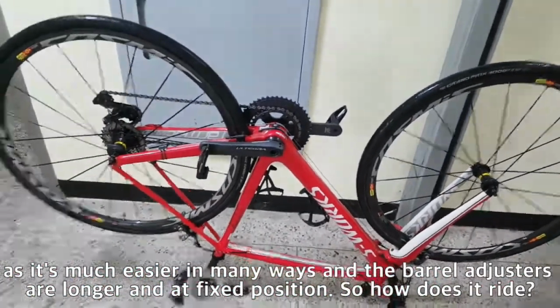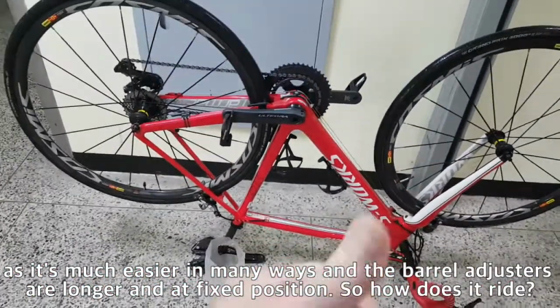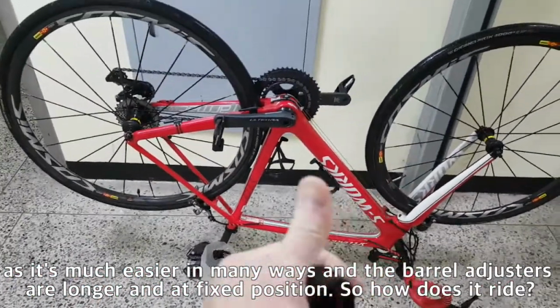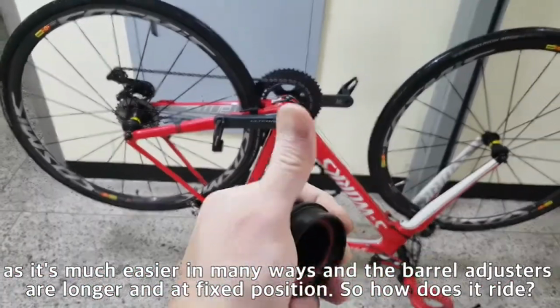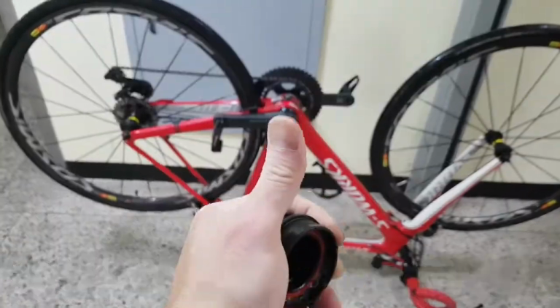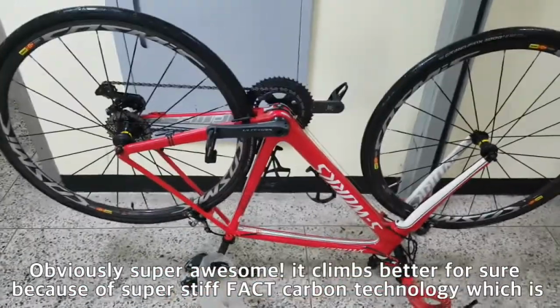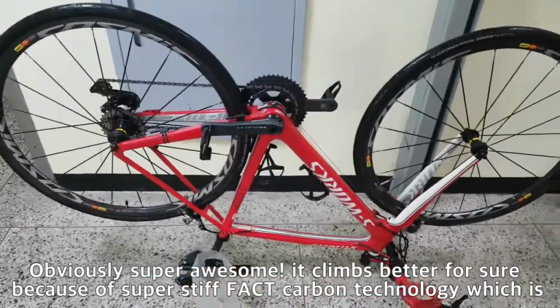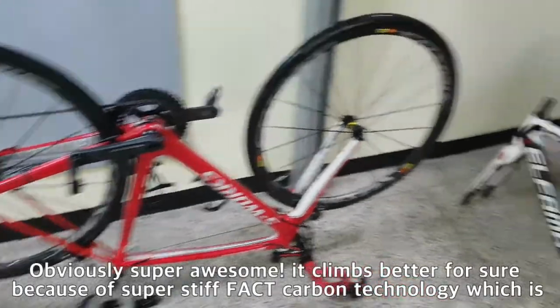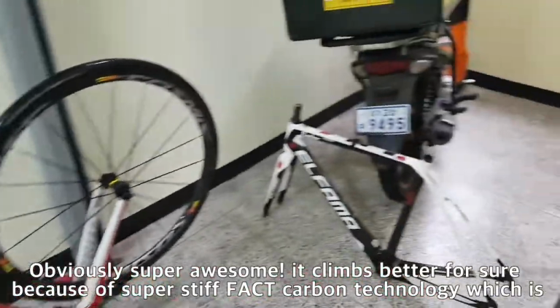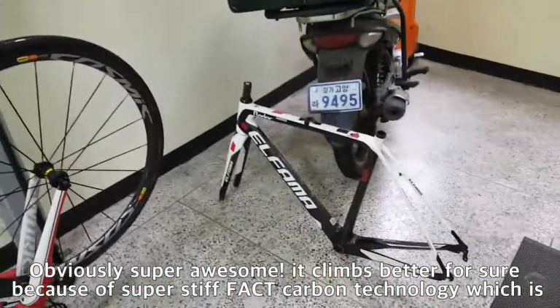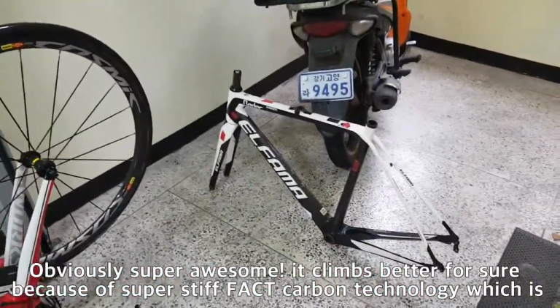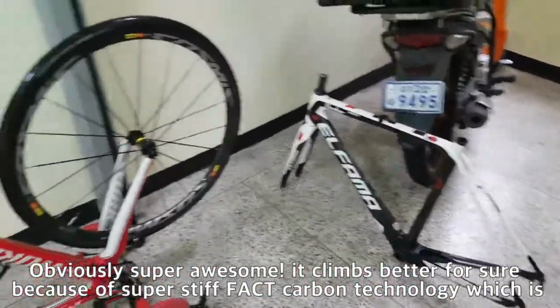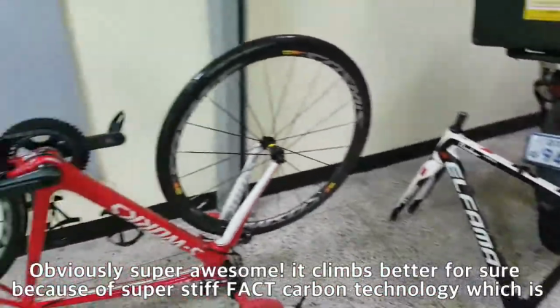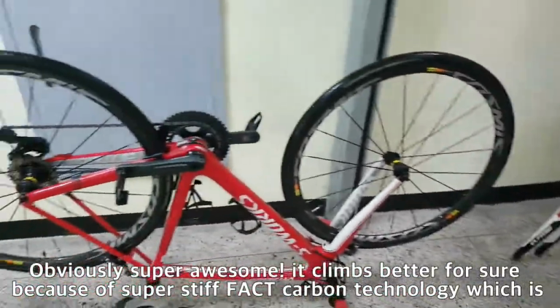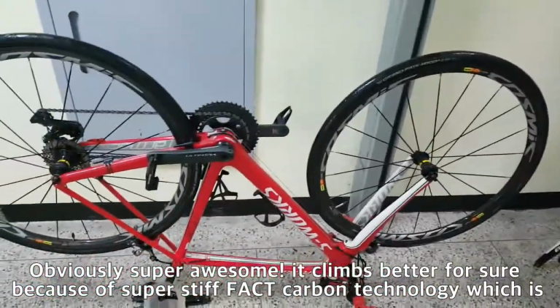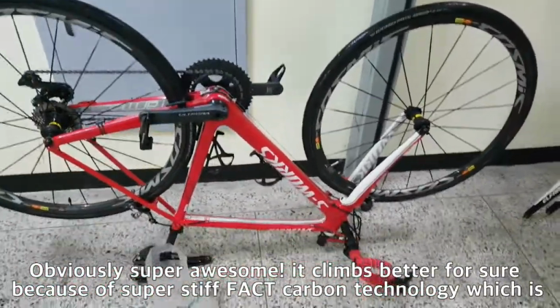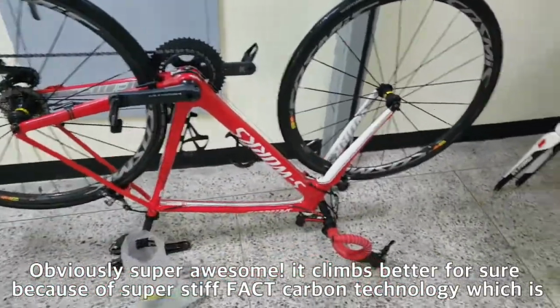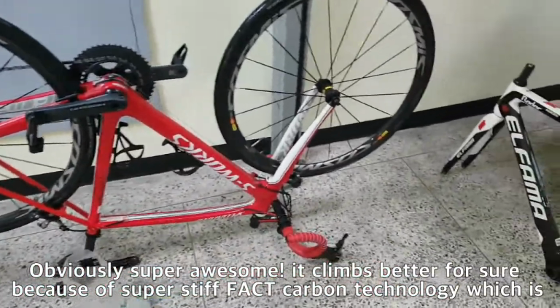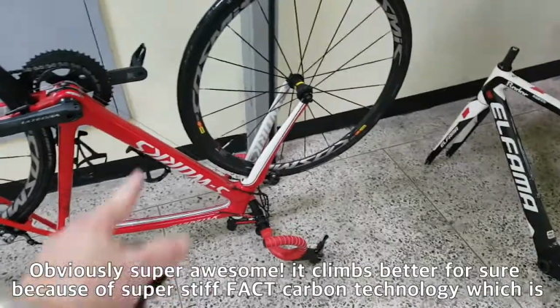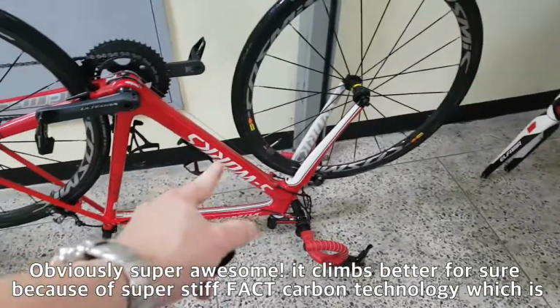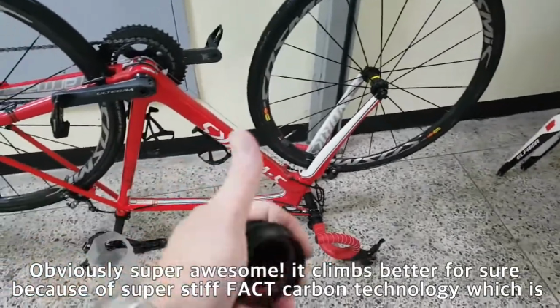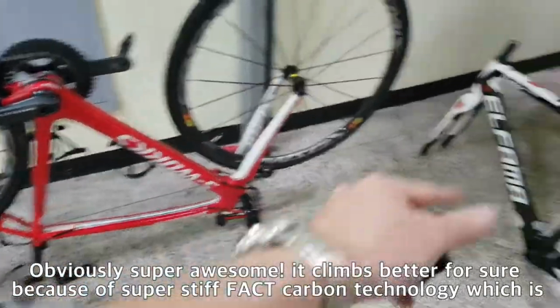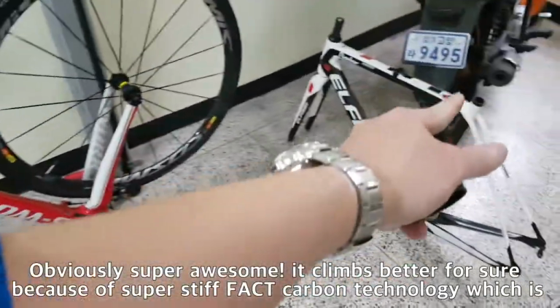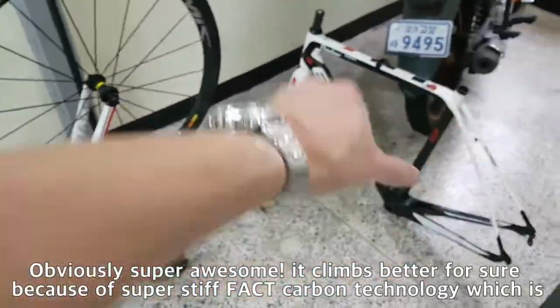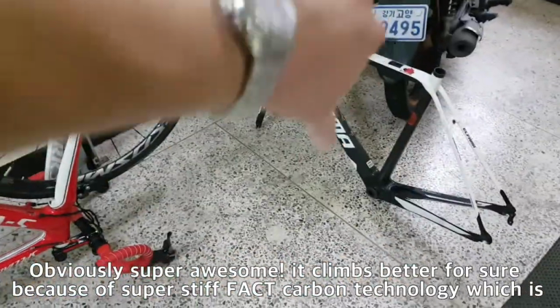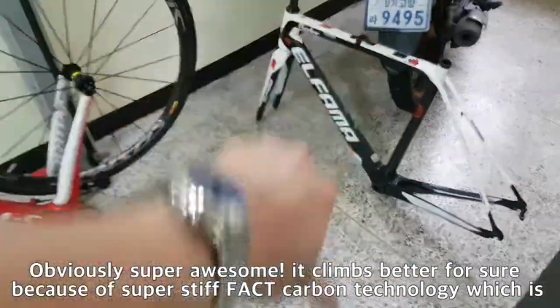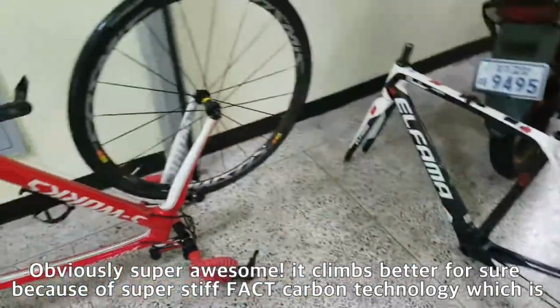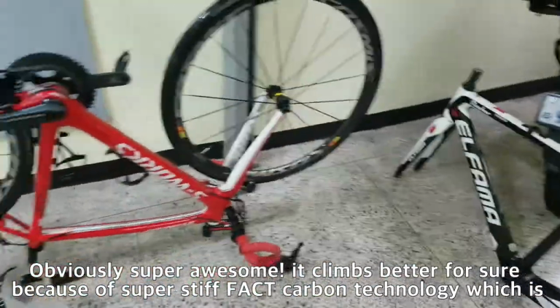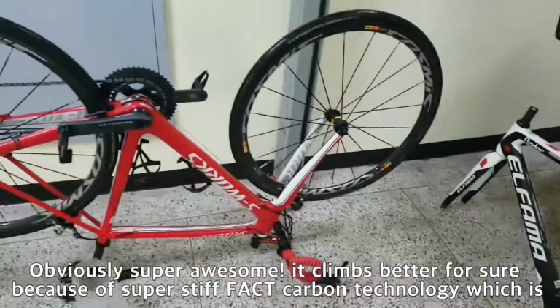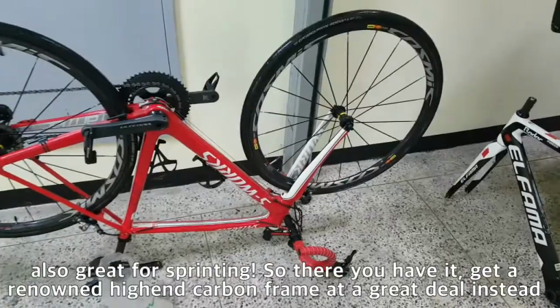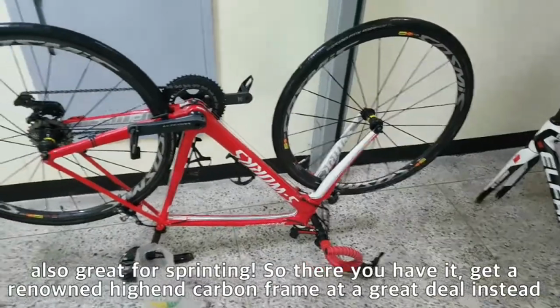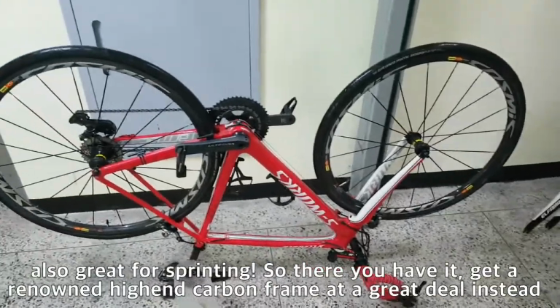So, how does it ride? Obviously, super awesome! It climbs better for sure, because of the super stiff fat carbon technology, which is also great for sprinting.